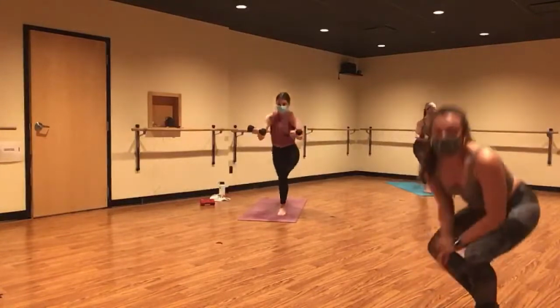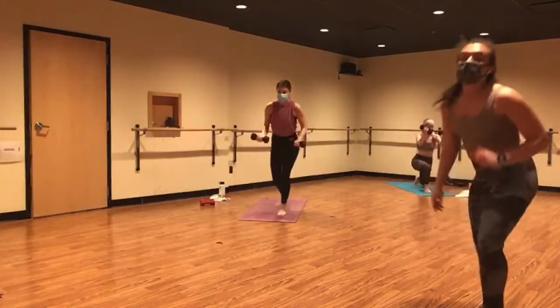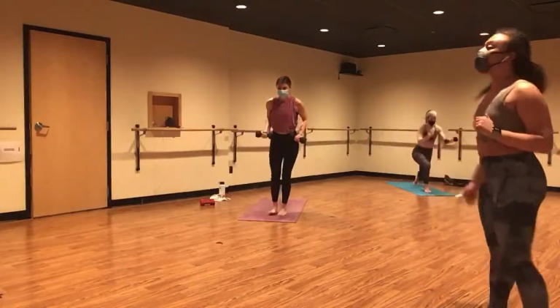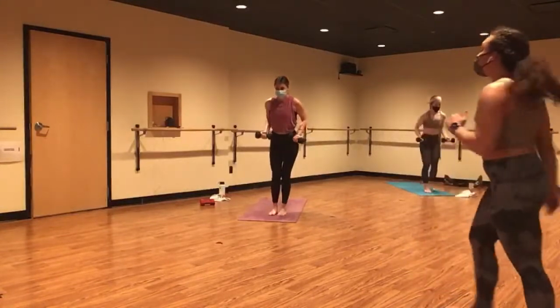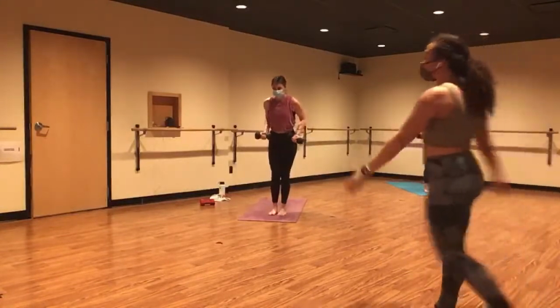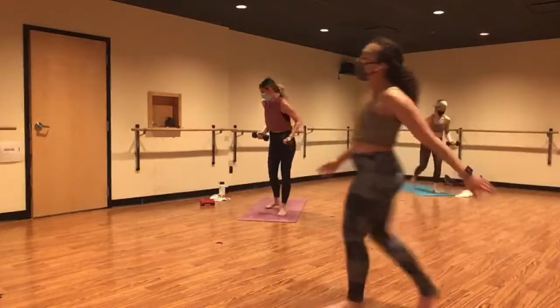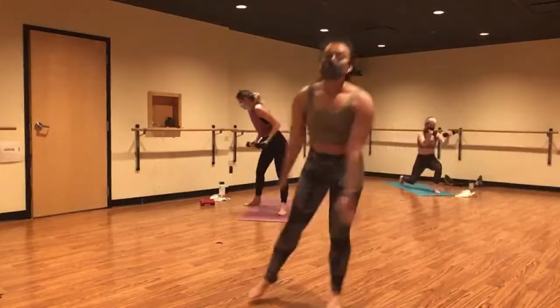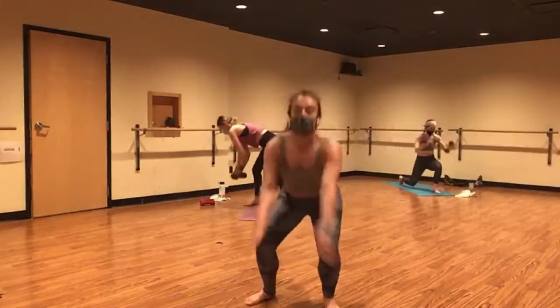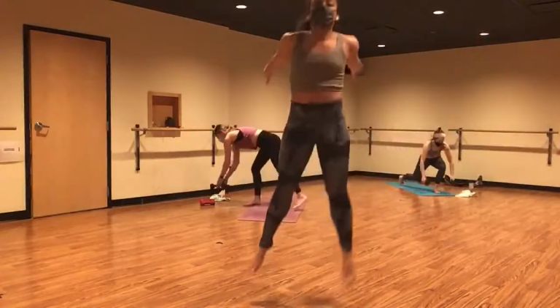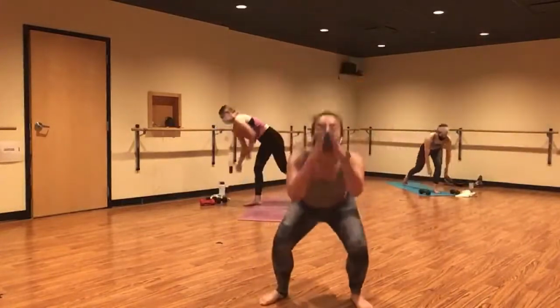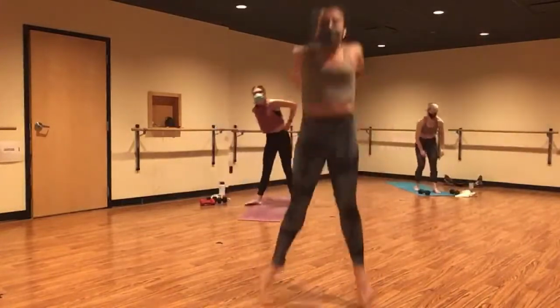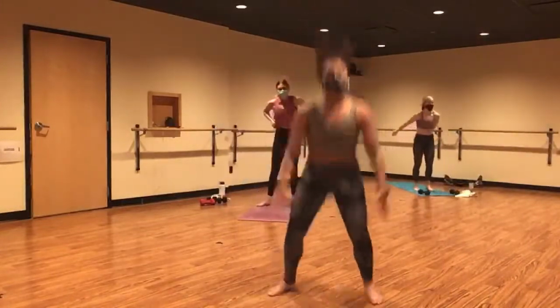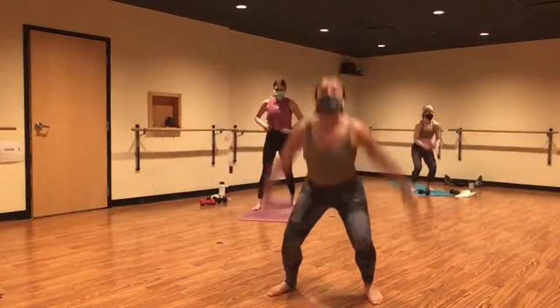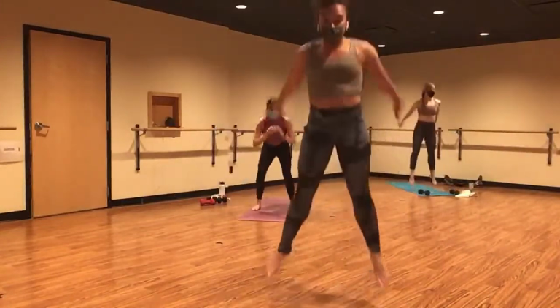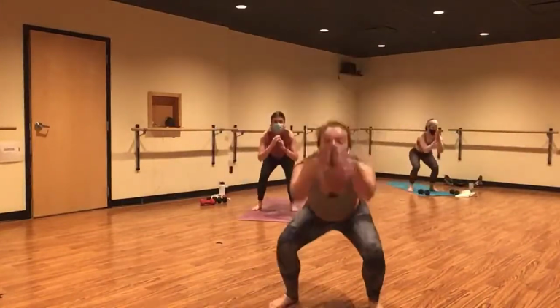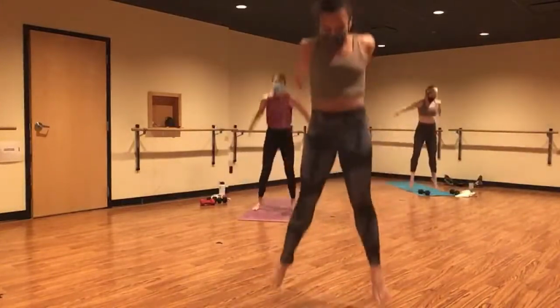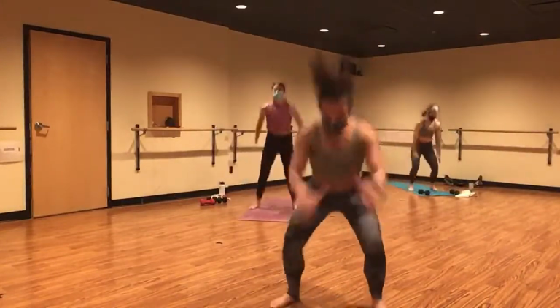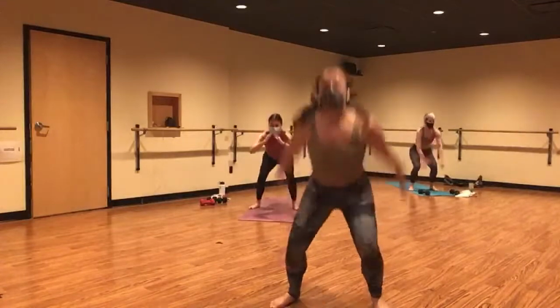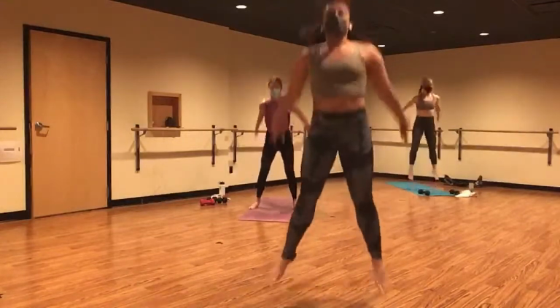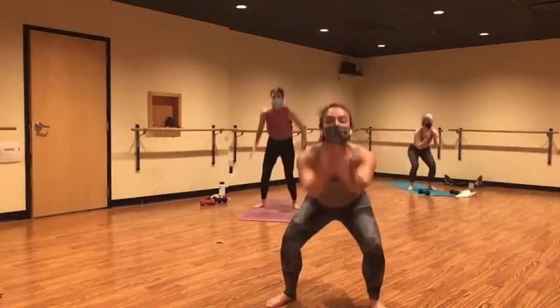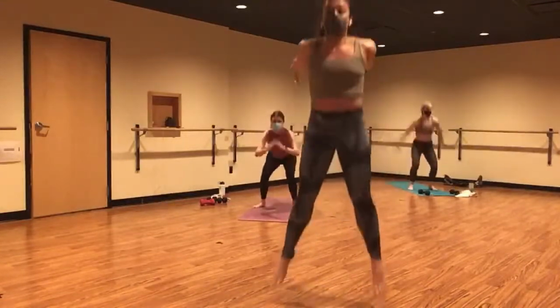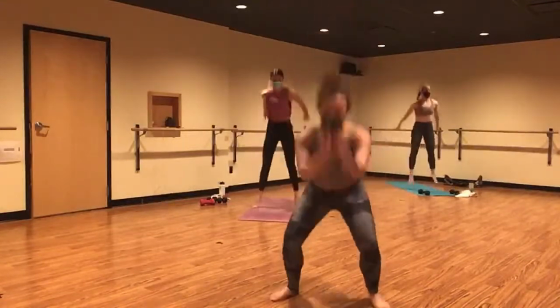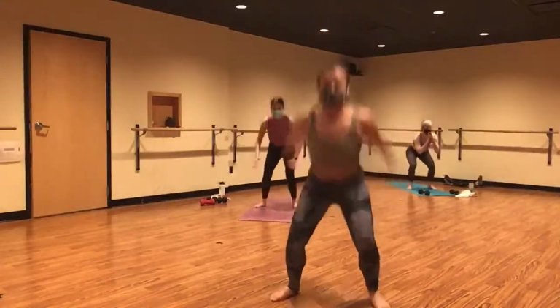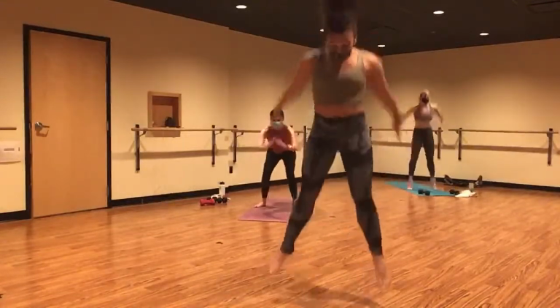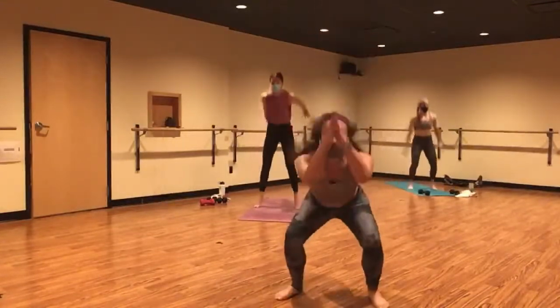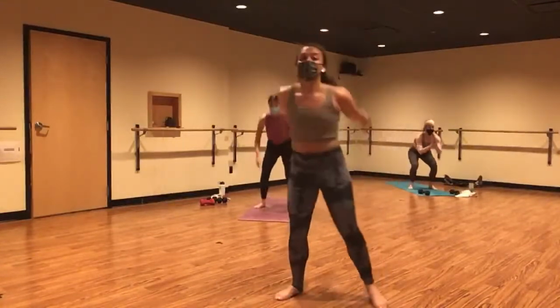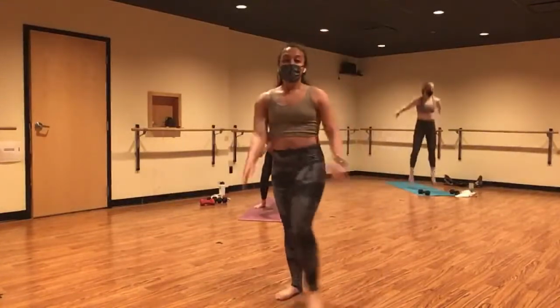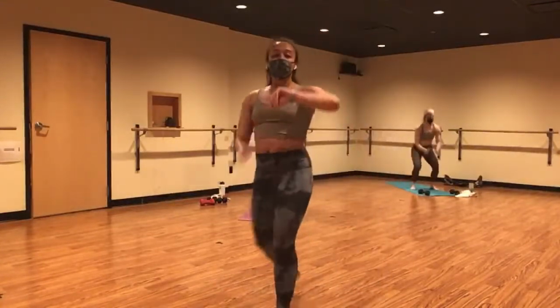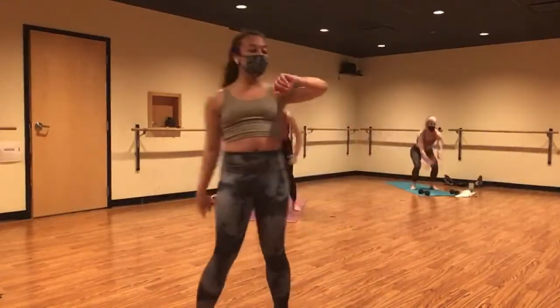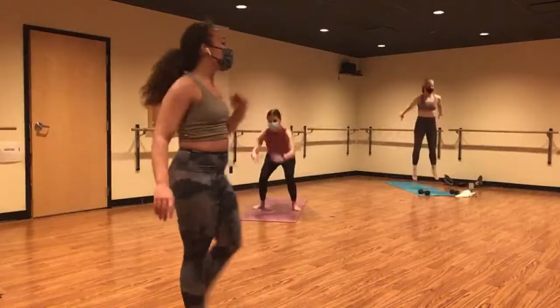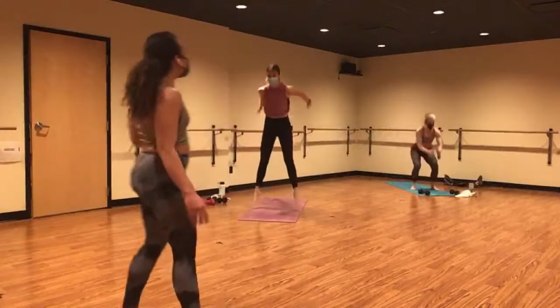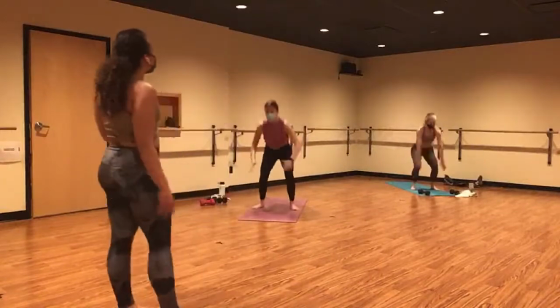Squat jumps in three, two, and one. Squat jumps. Inhale, lower. Exhale, throw. Lower, throw. Same flow. Aim for your squat. Send your arms back. Not much longer here.